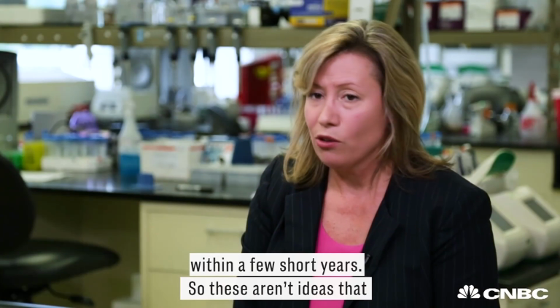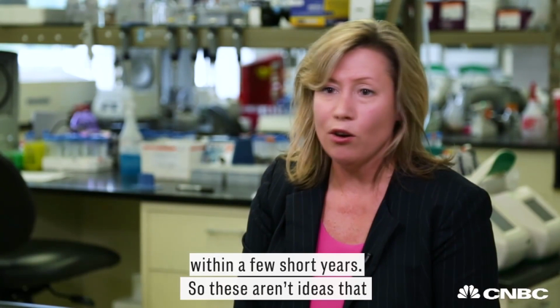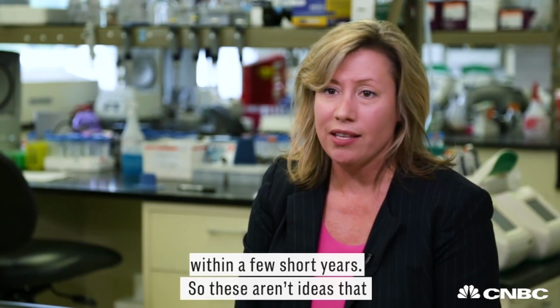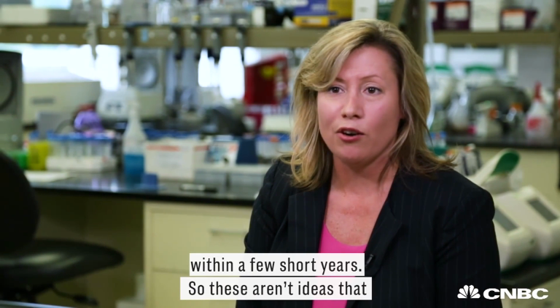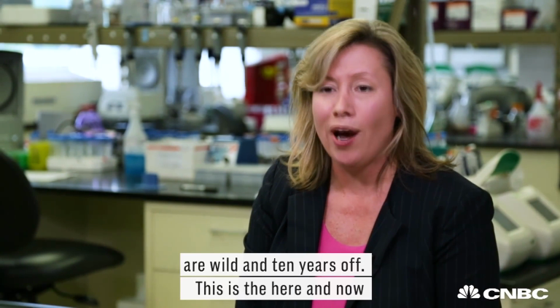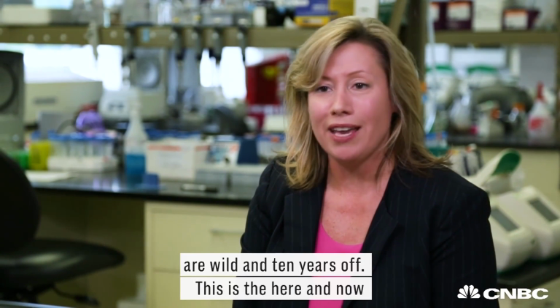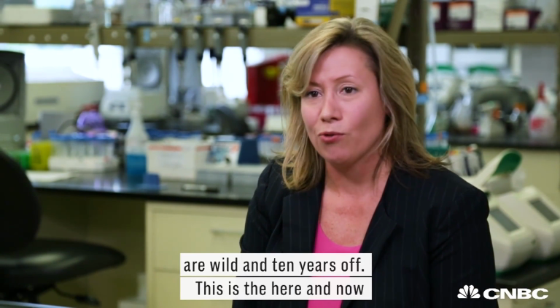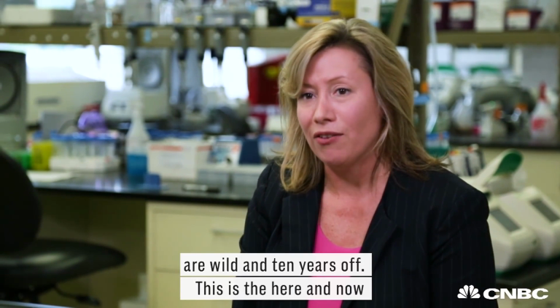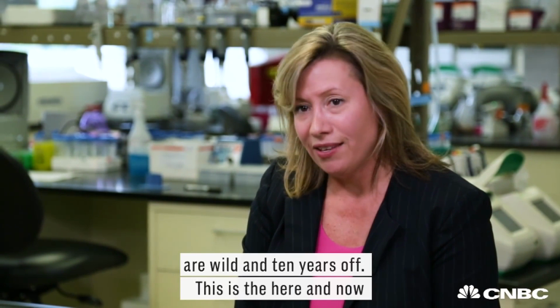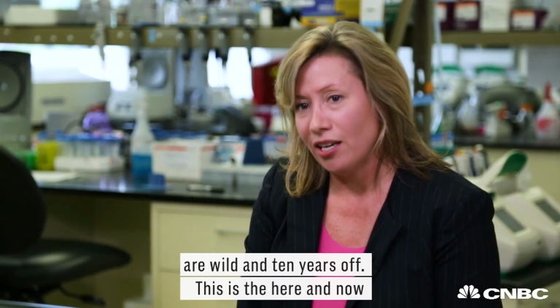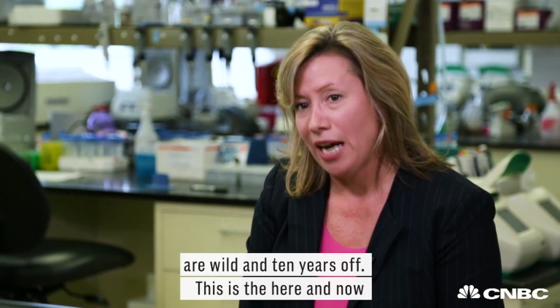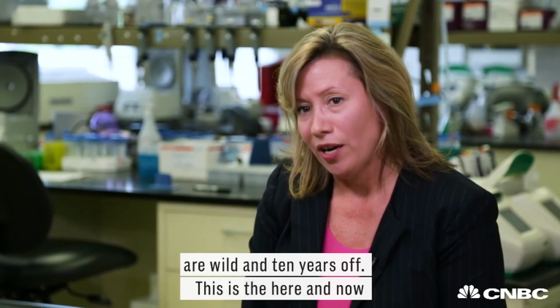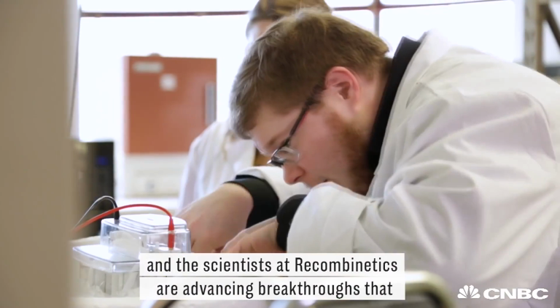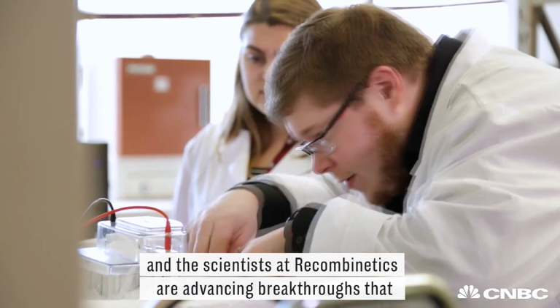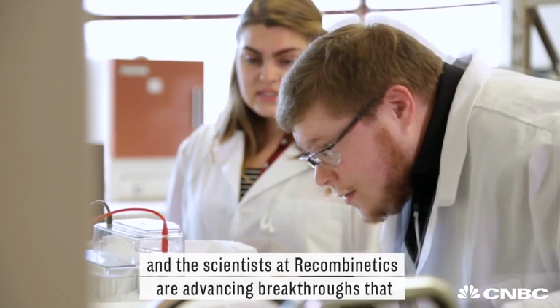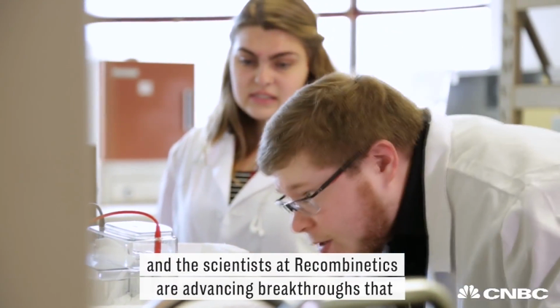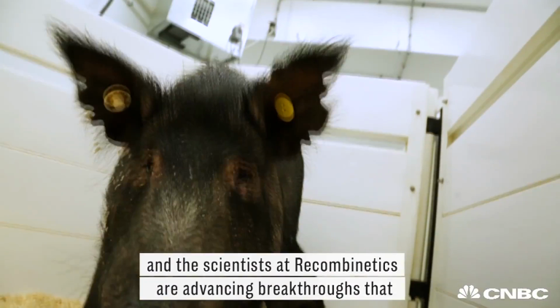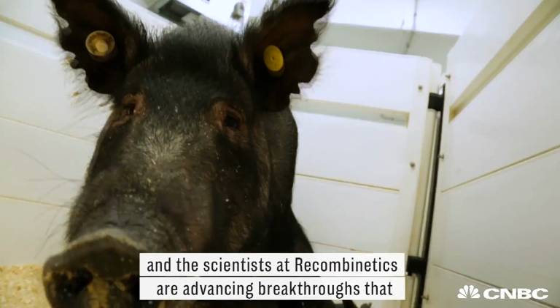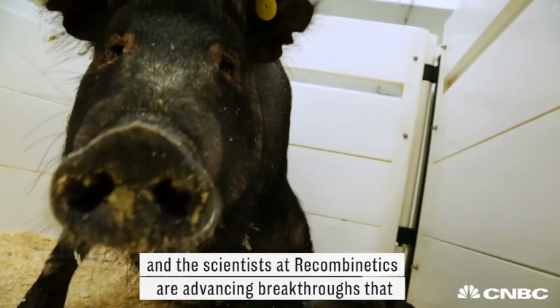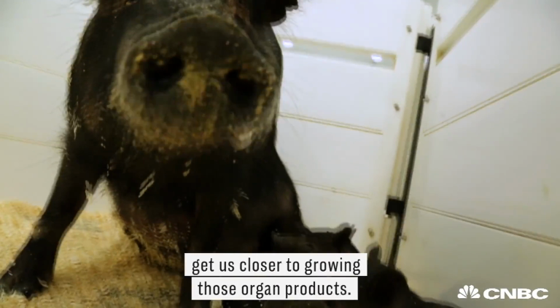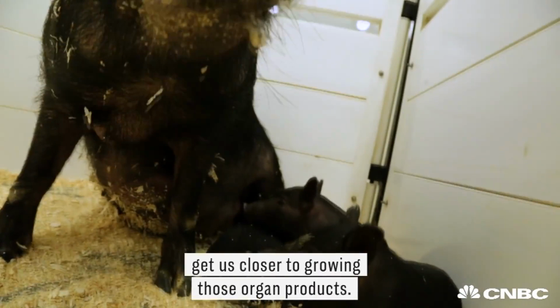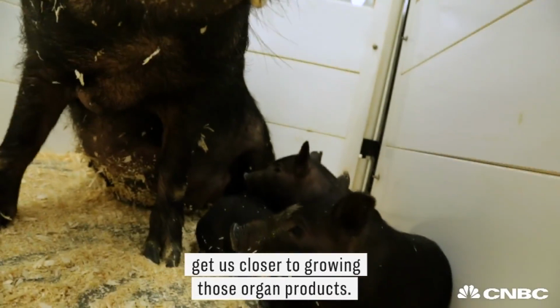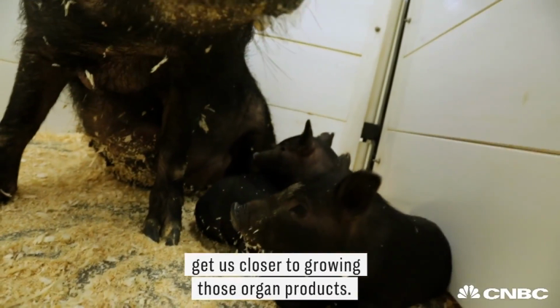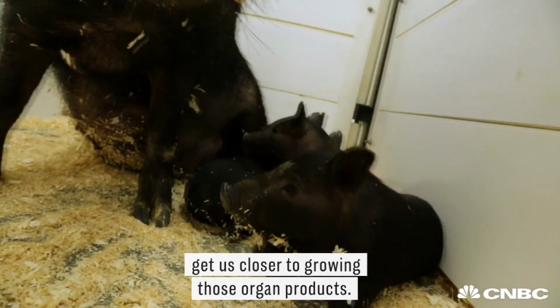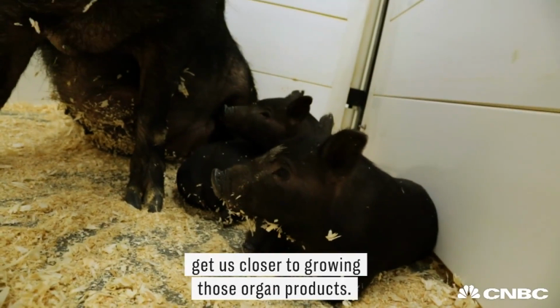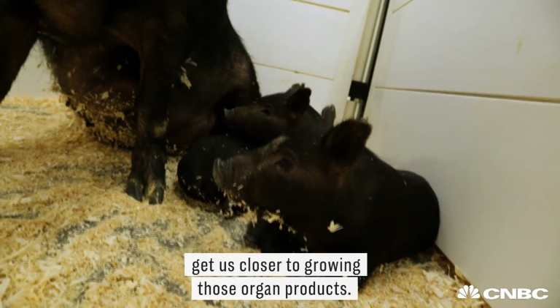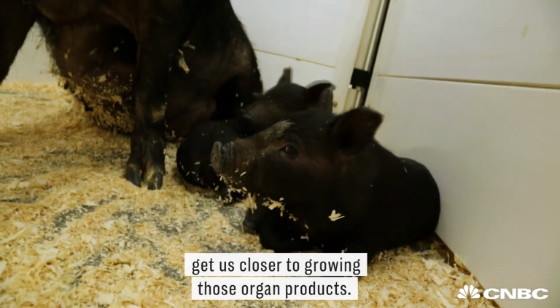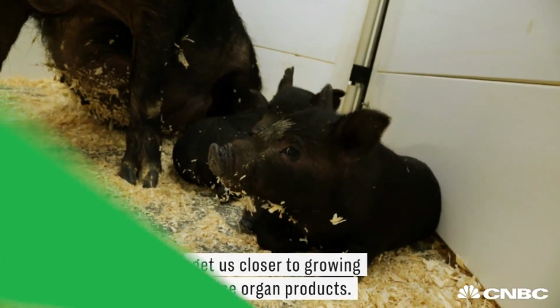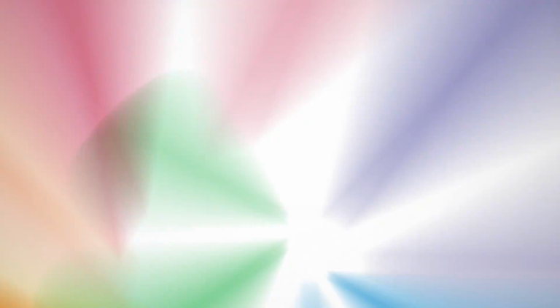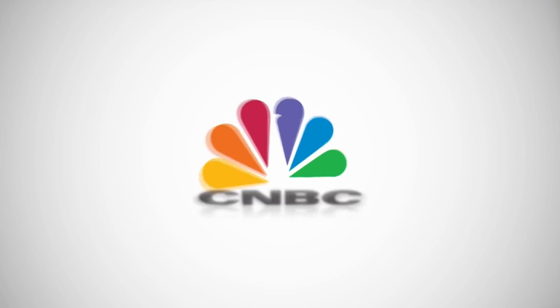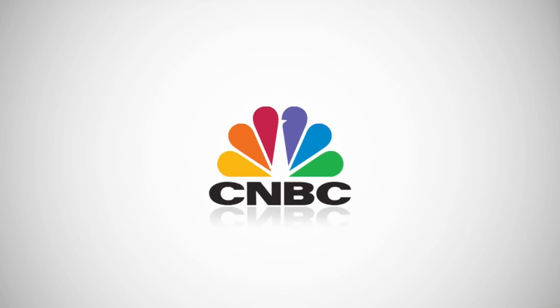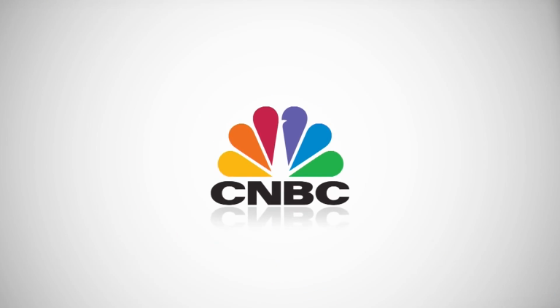So these aren't ideas that are wild and ten years off. This is the here and now, and the scientists at Recombinetics are advancing breakthroughs that get us closer to growing those organ products.